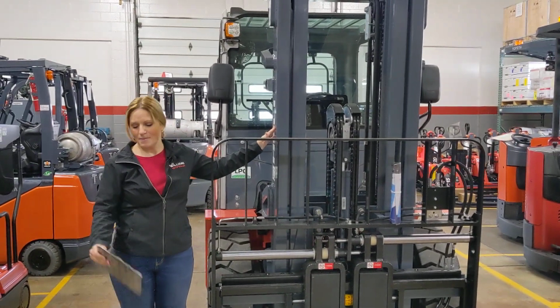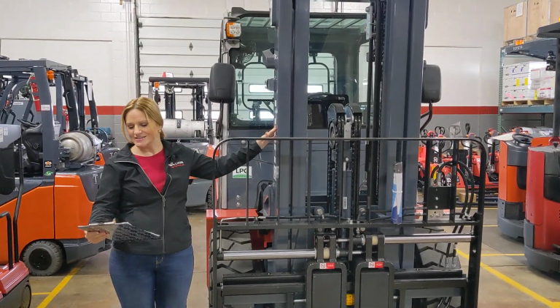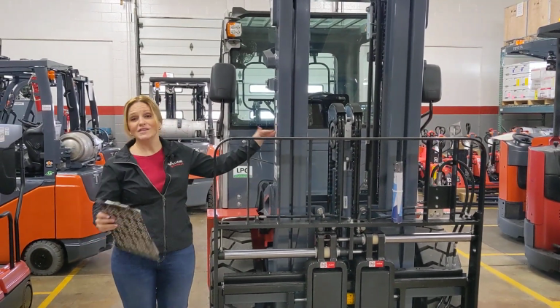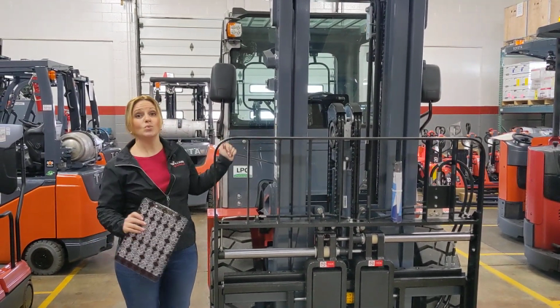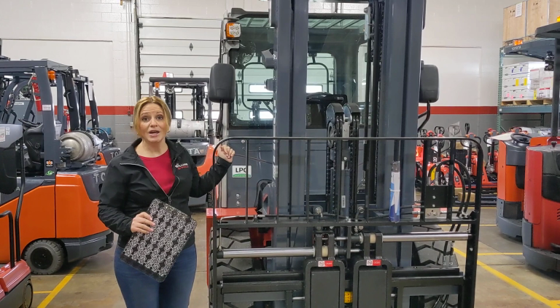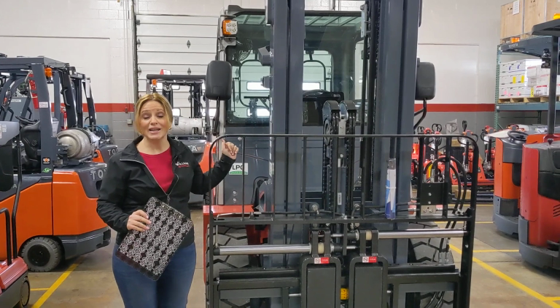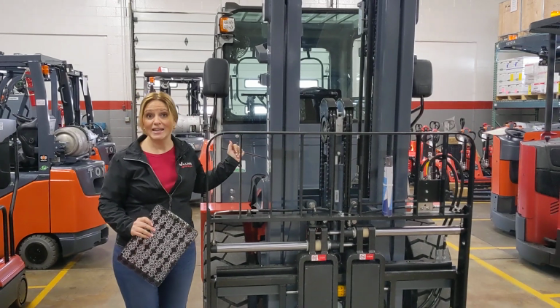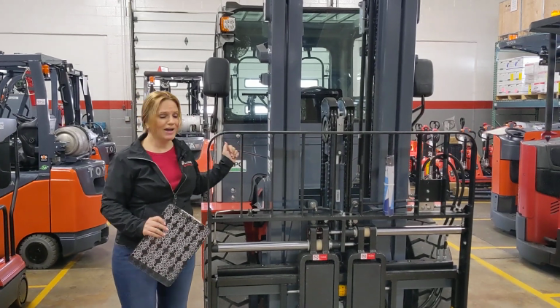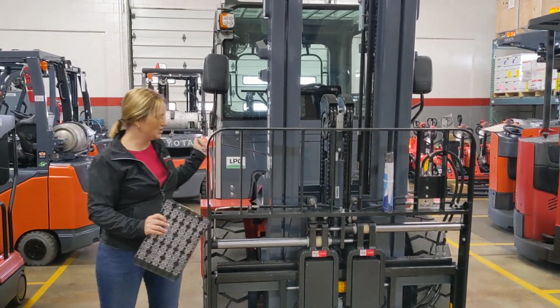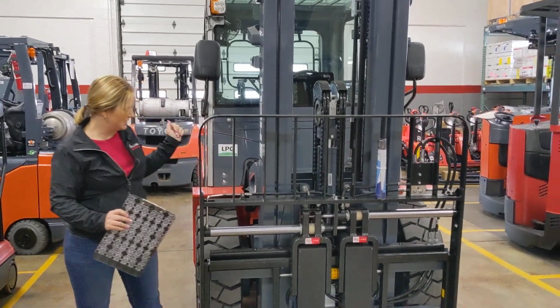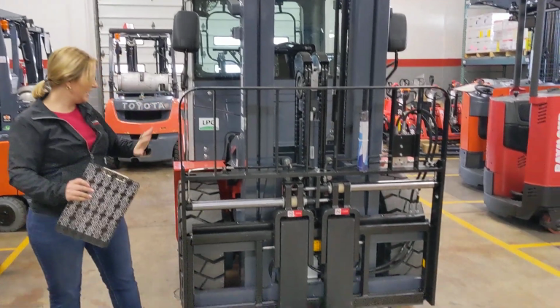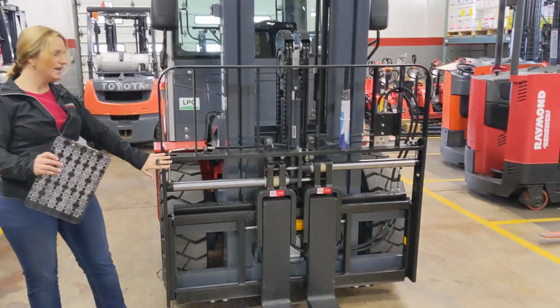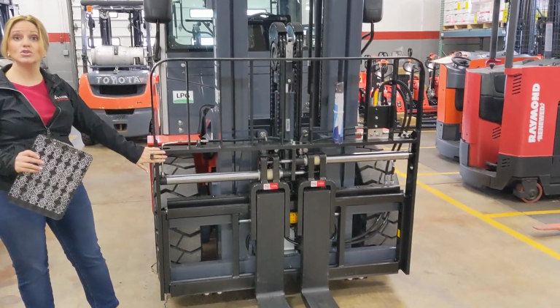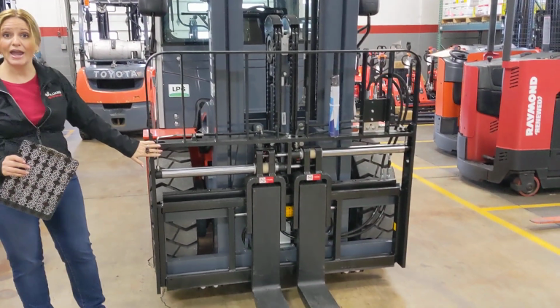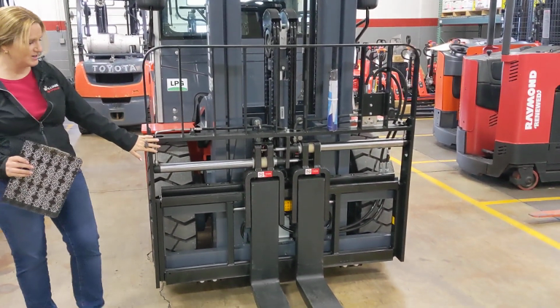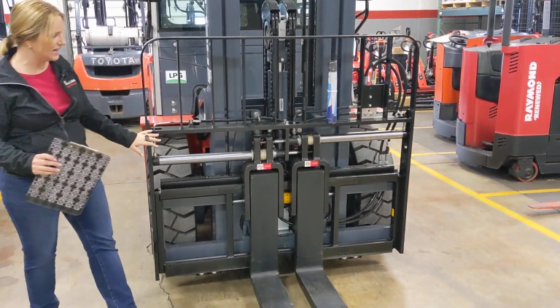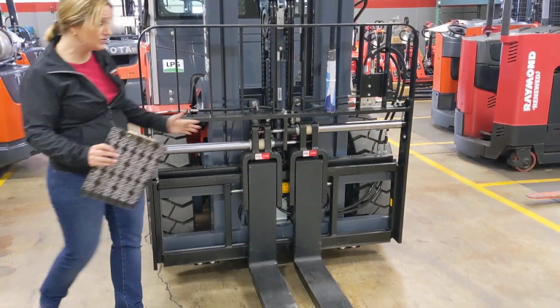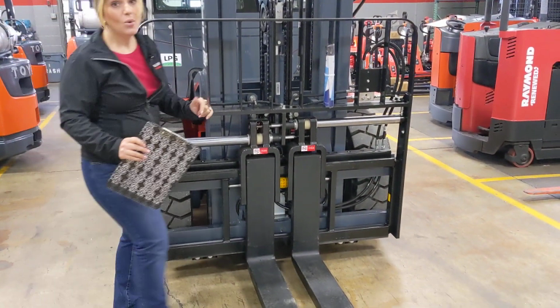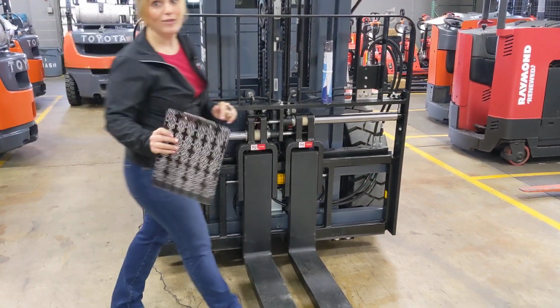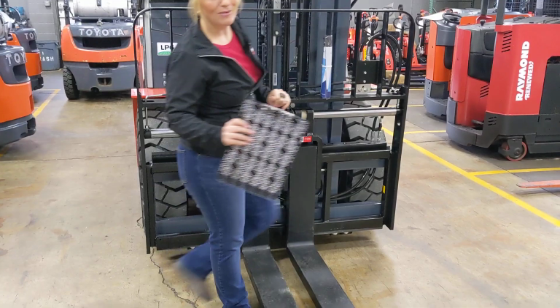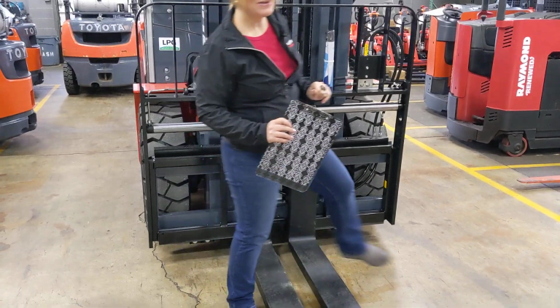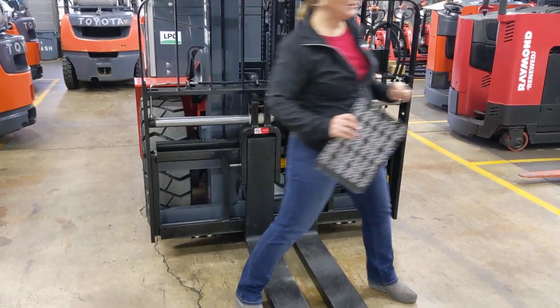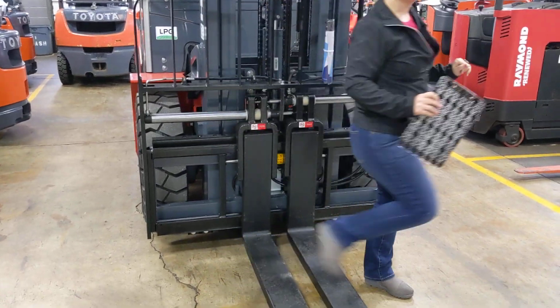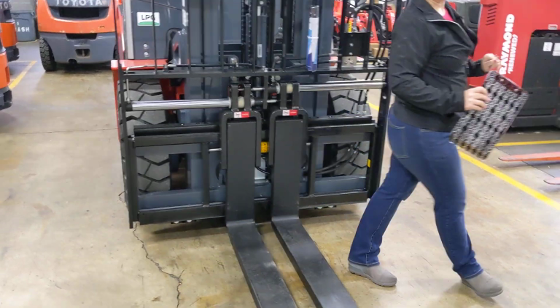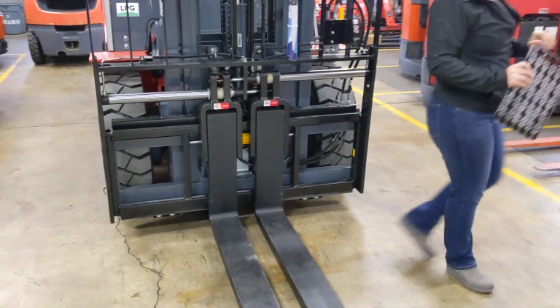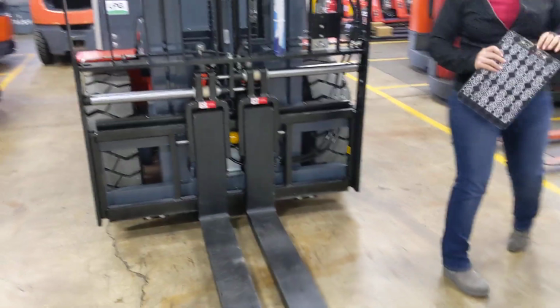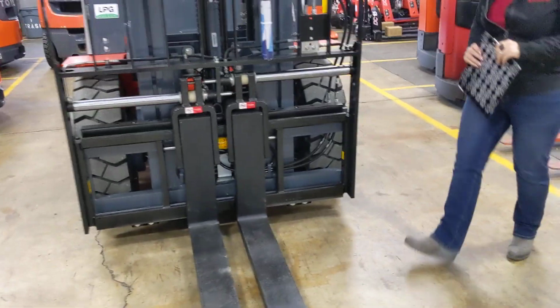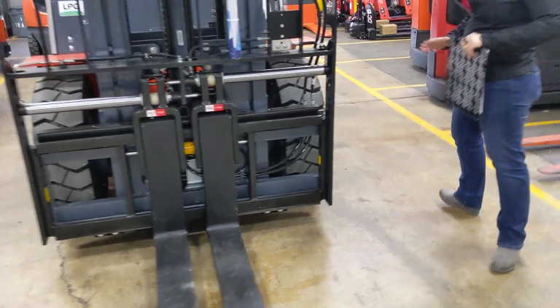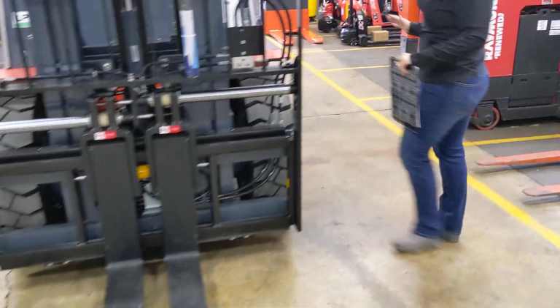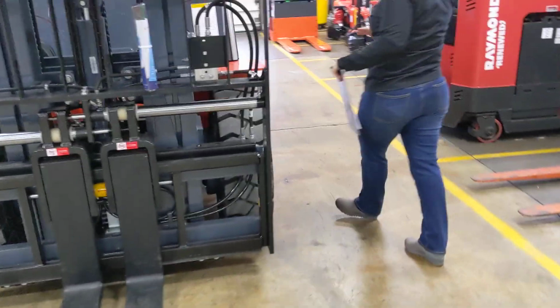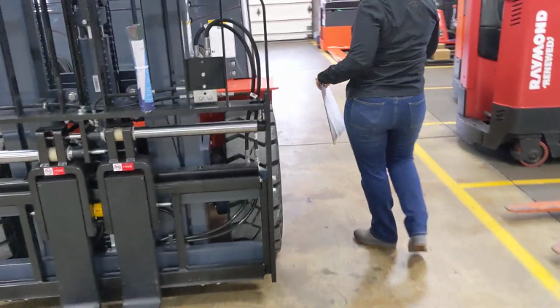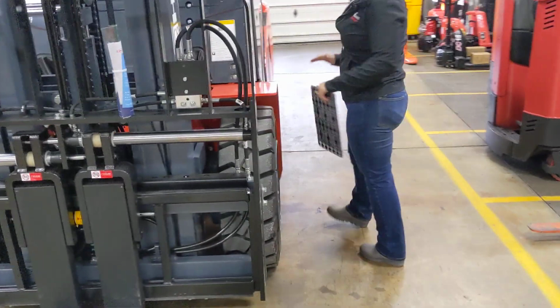The max height on this is 185 inches, and it has your hang-on side shift with one of my favorite features: fork positioners. Now coming around to the front,